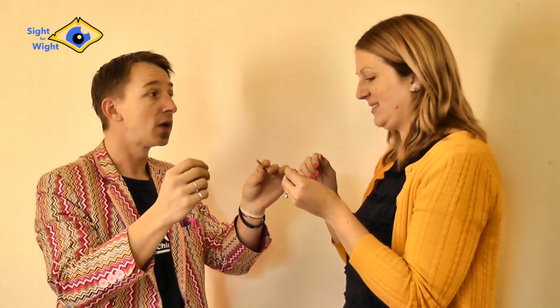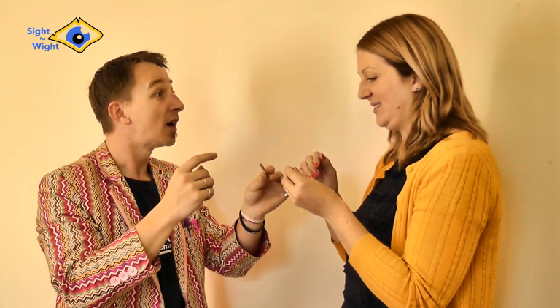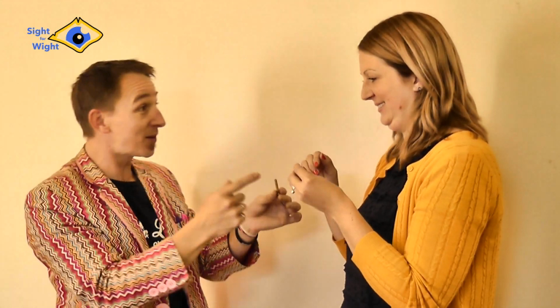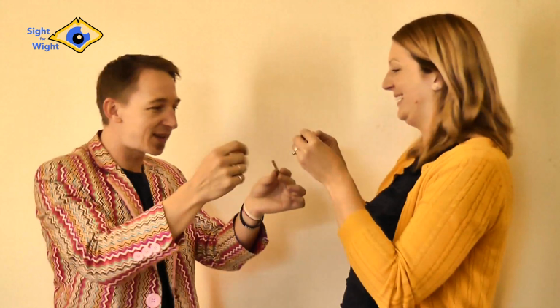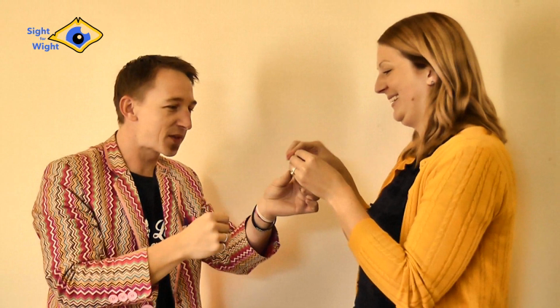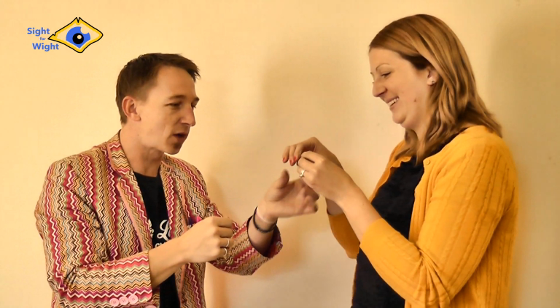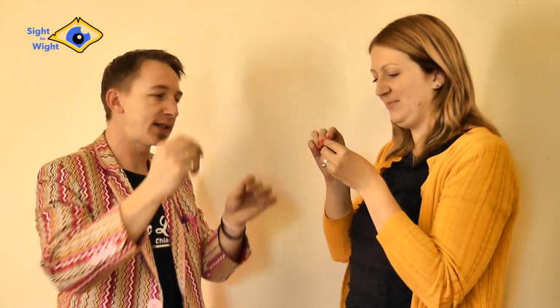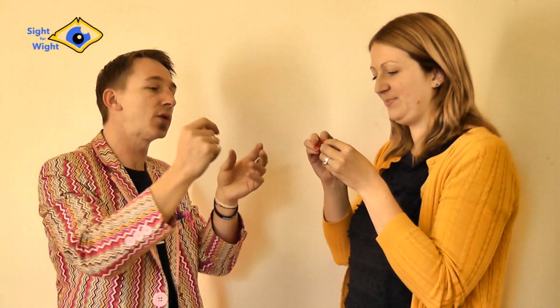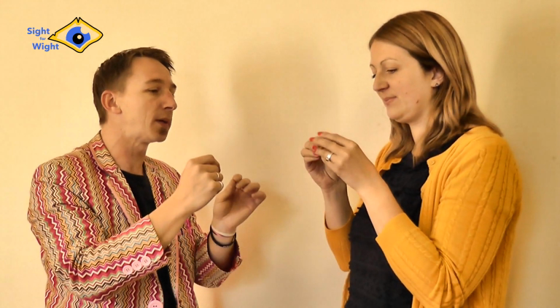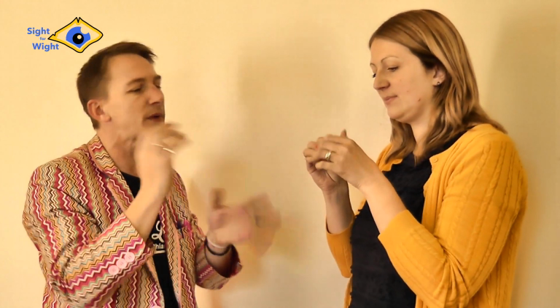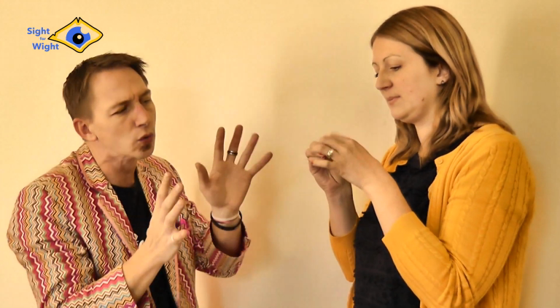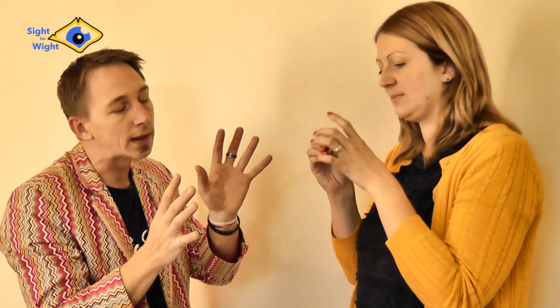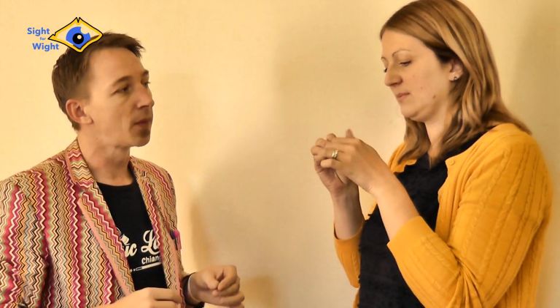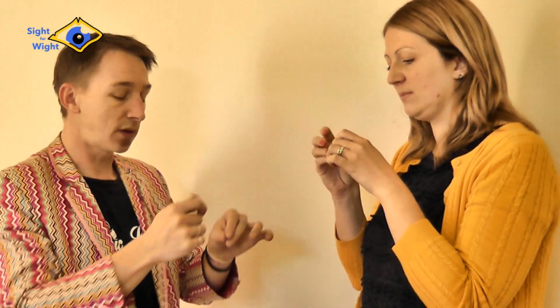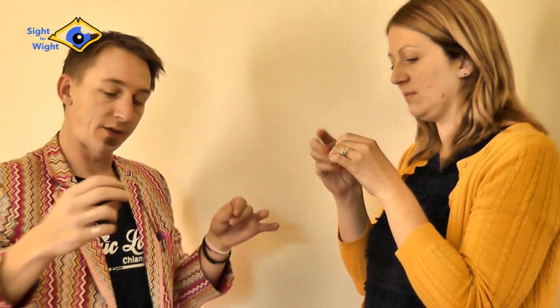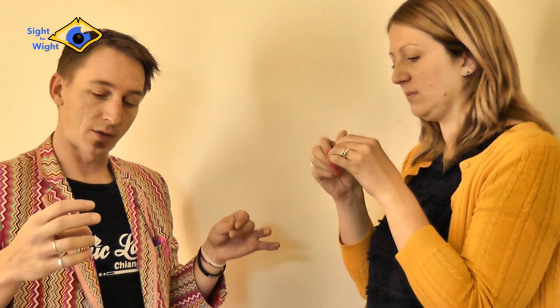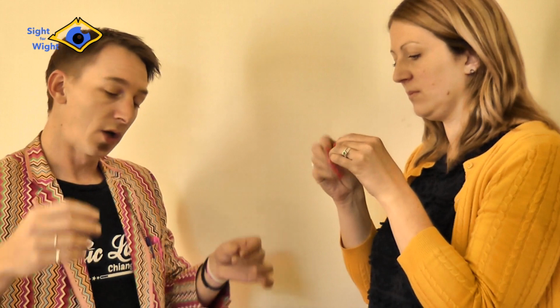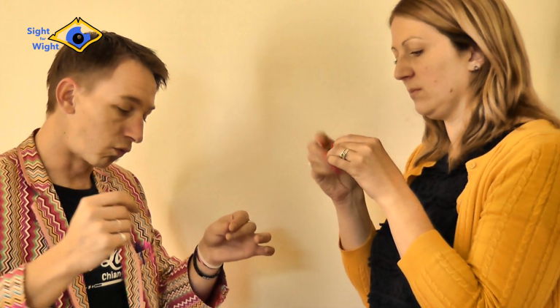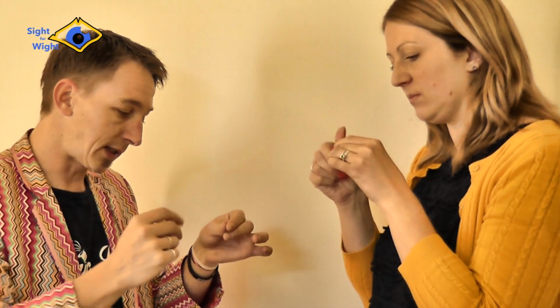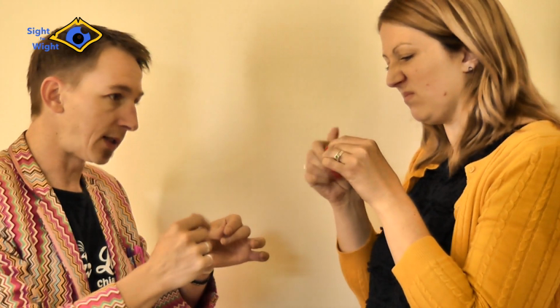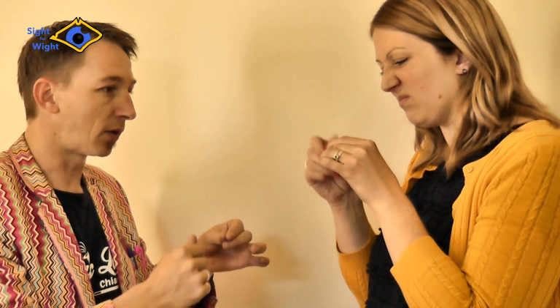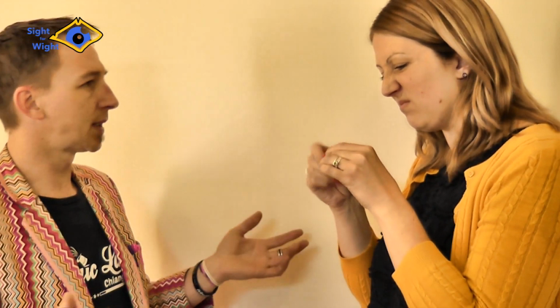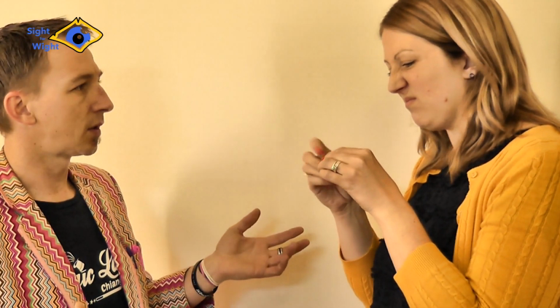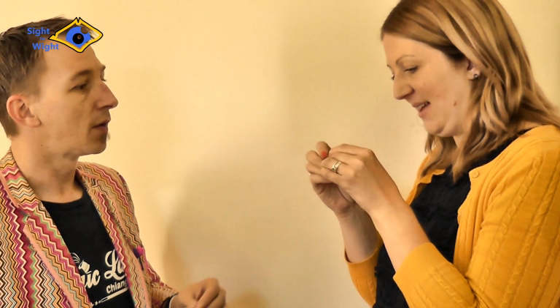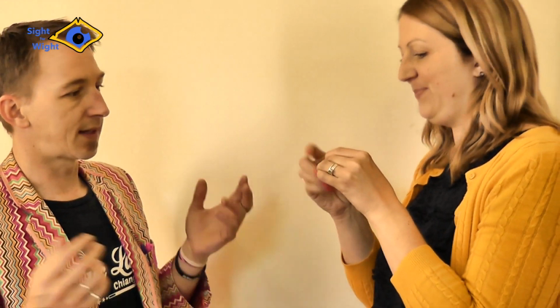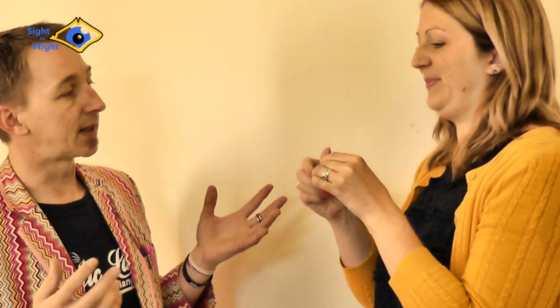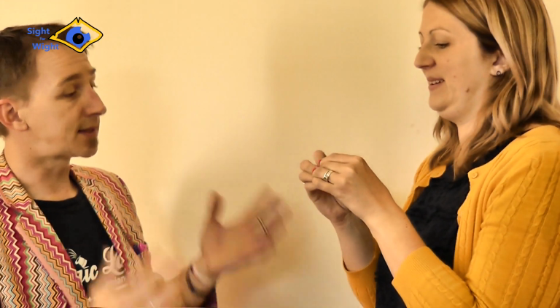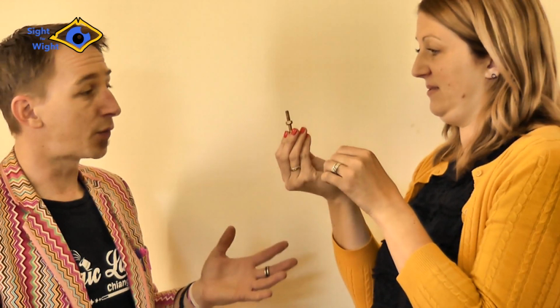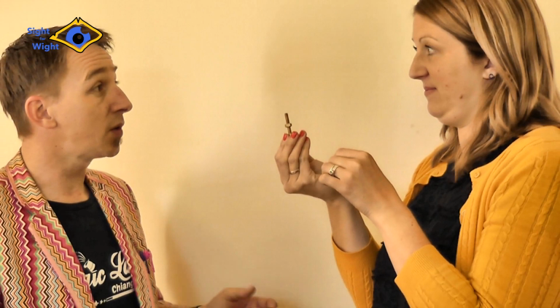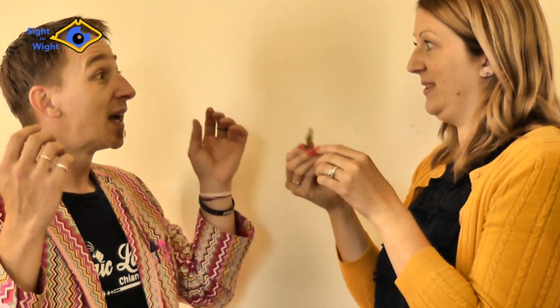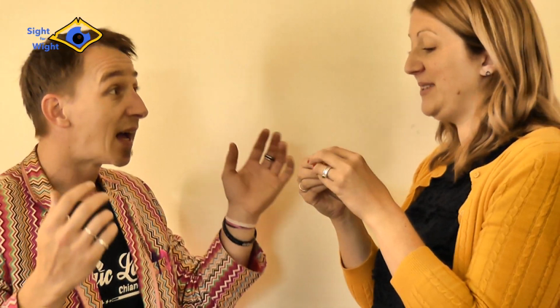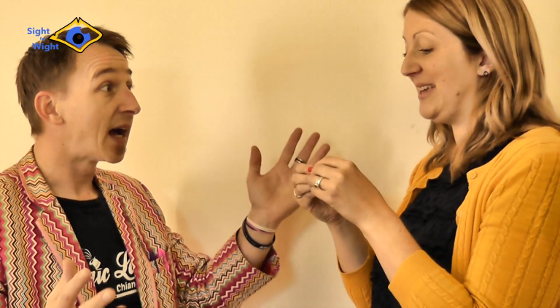Righty-tighty. Well done, that's the opposite. Righty-tighty. So you do it all the way back down, but not all the way, right? So you lefty-loosied it off, you righty-tighty it back on. Make sense? Yes. Fantastic. To take it off, we need to? Lefty-loosie.